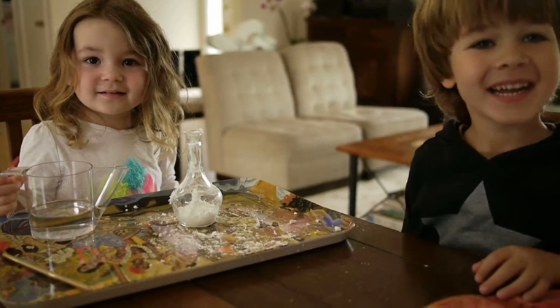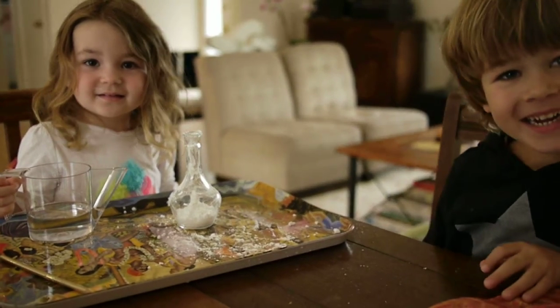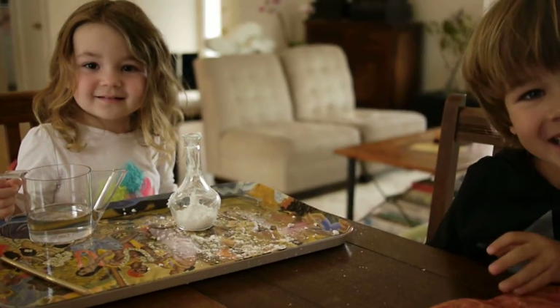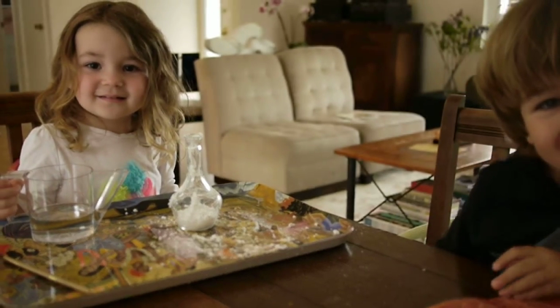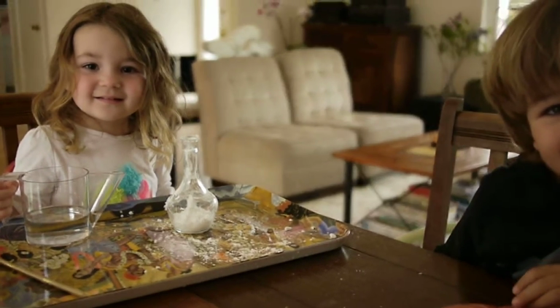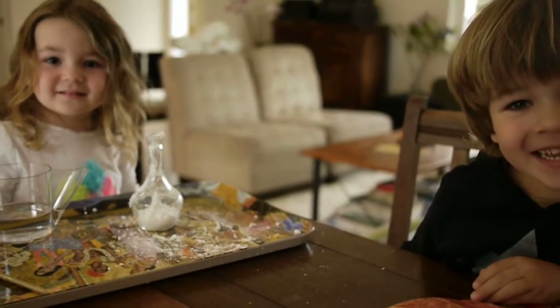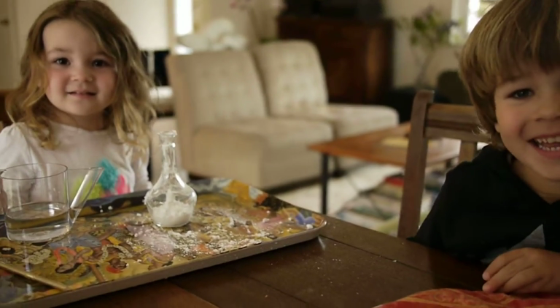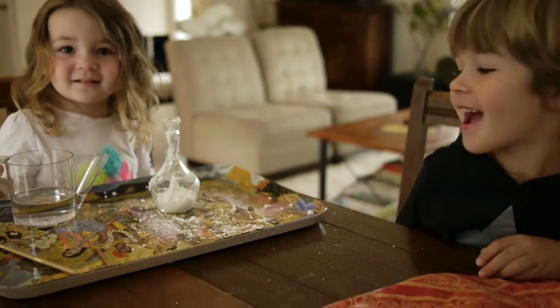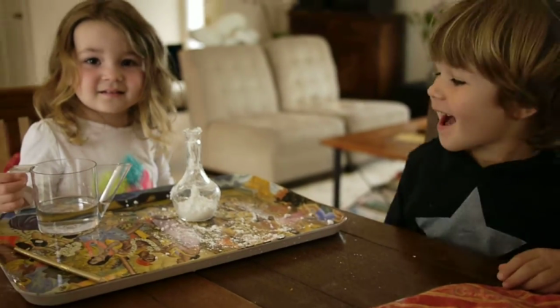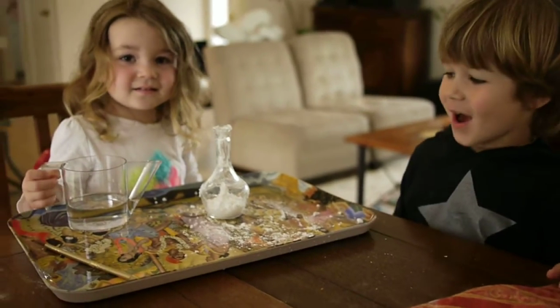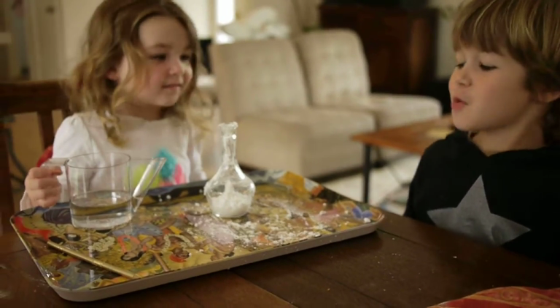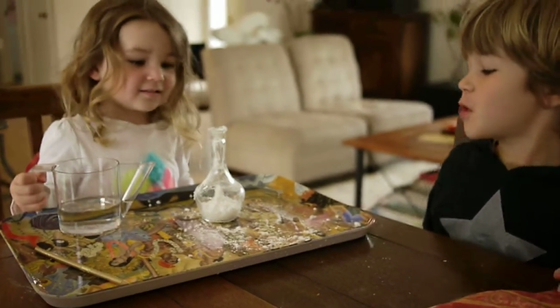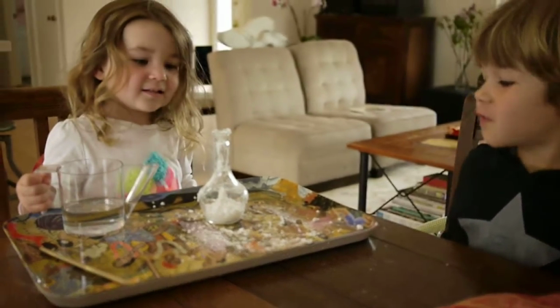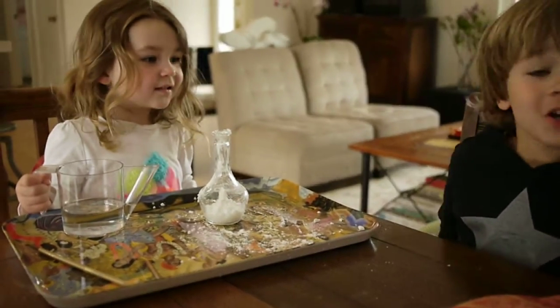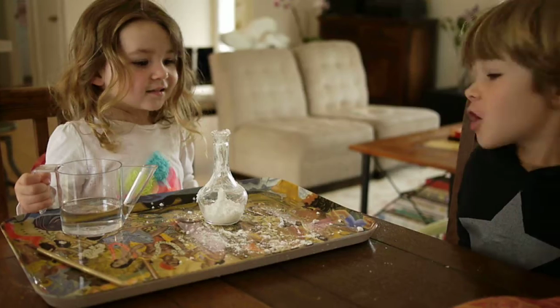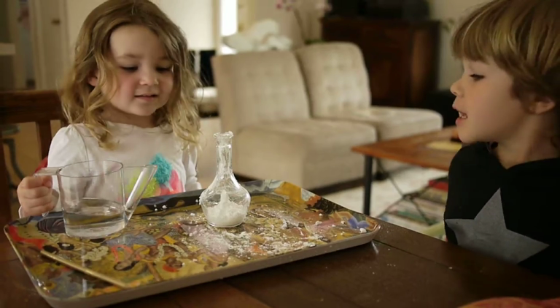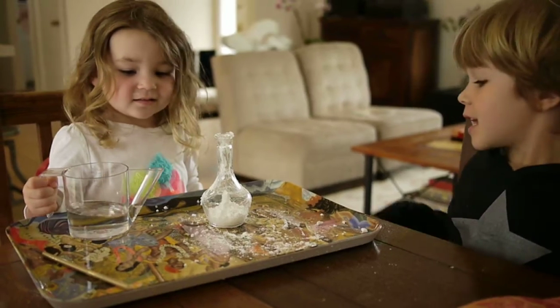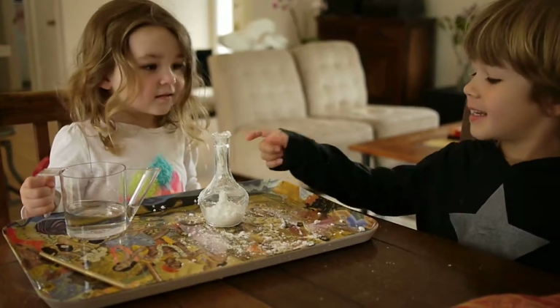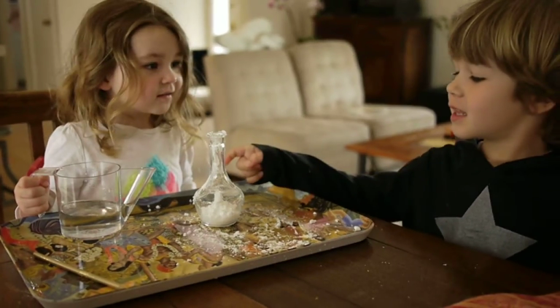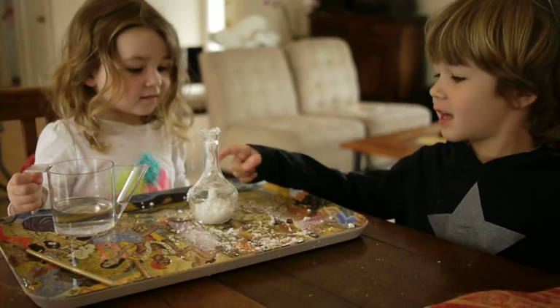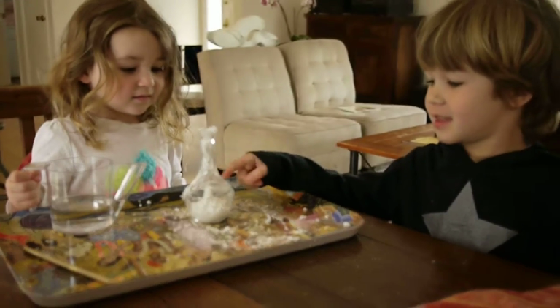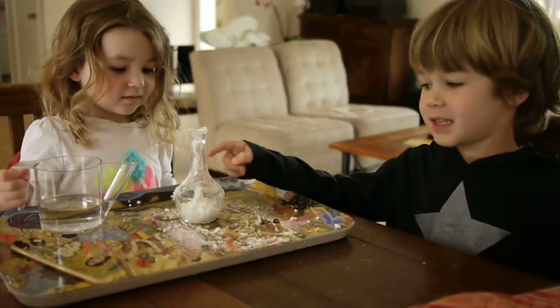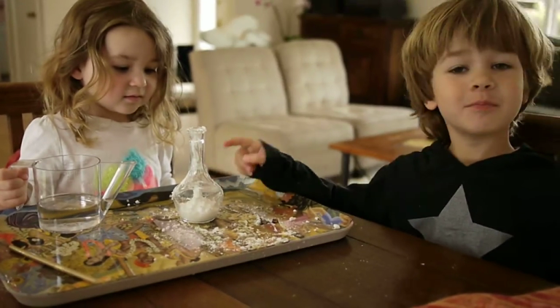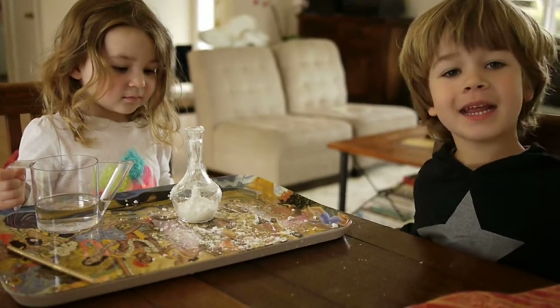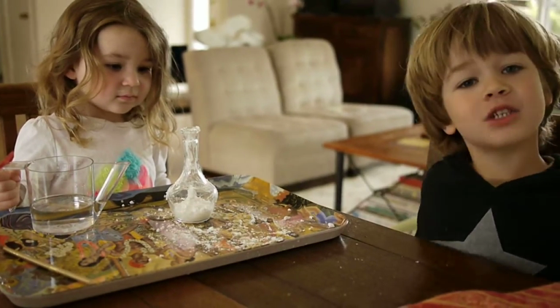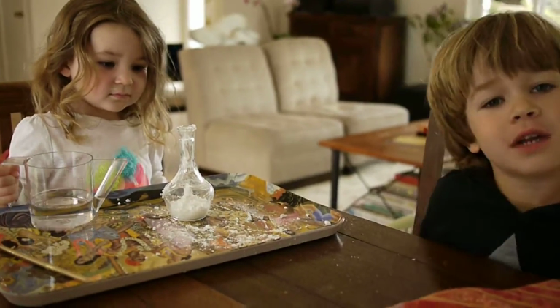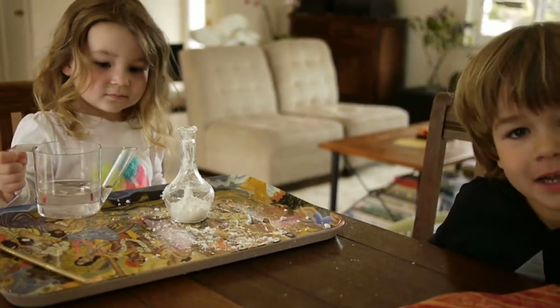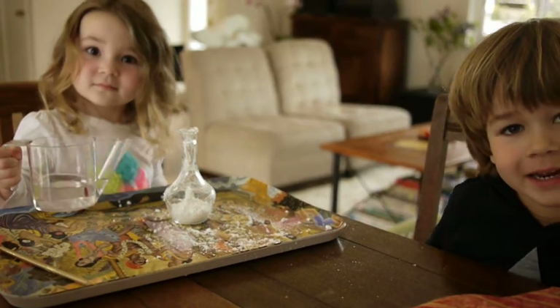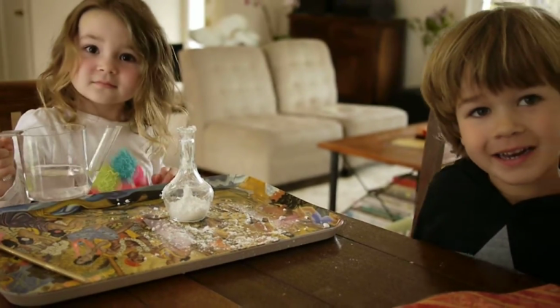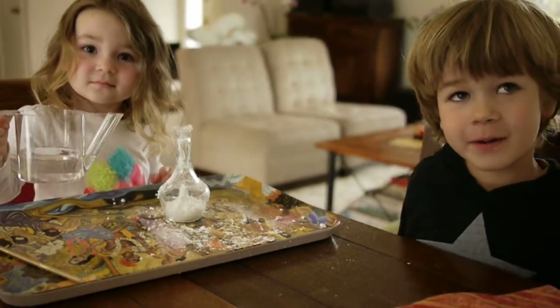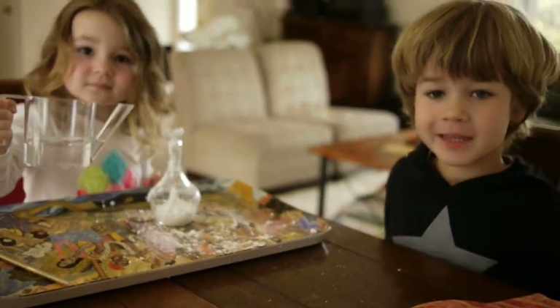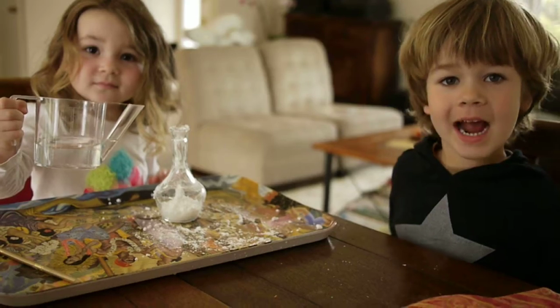Volcanoes? And how are we making volcanoes? We're pouring the vinegar into the baking soda. Into baking soda? Yeah.